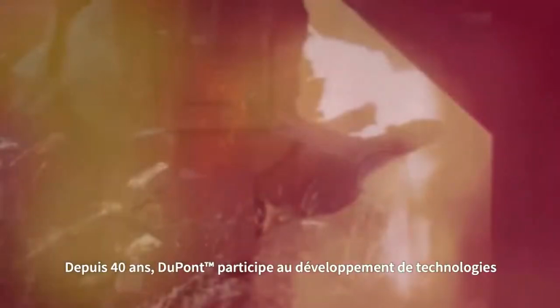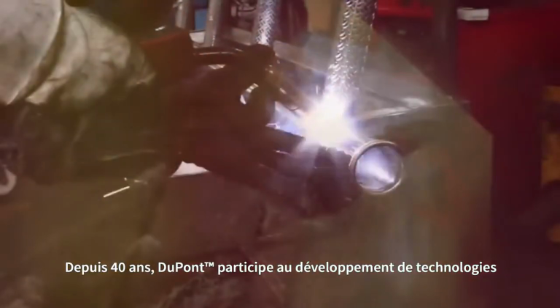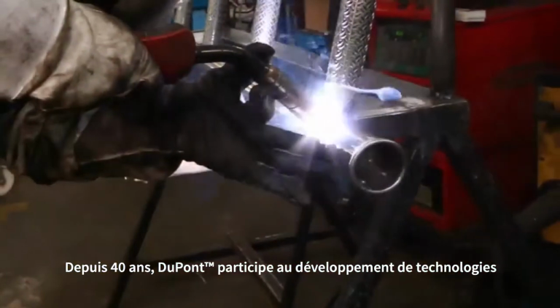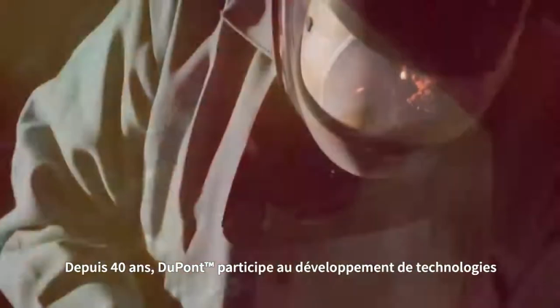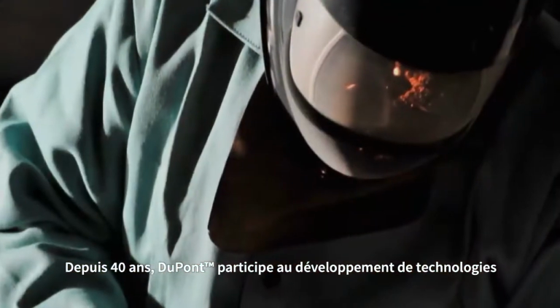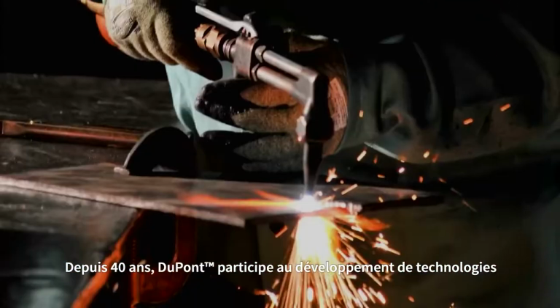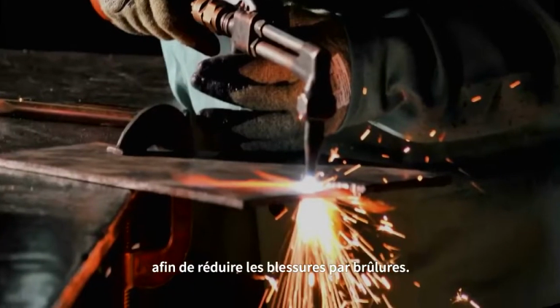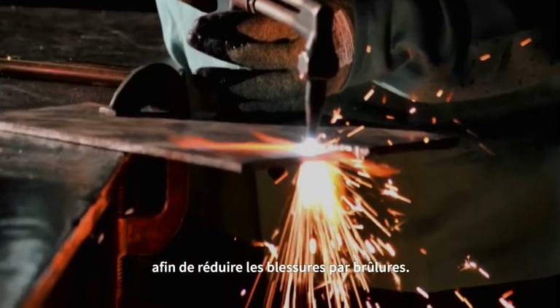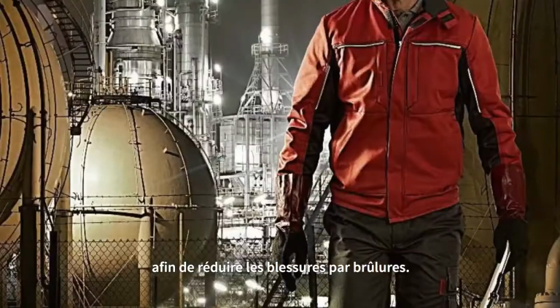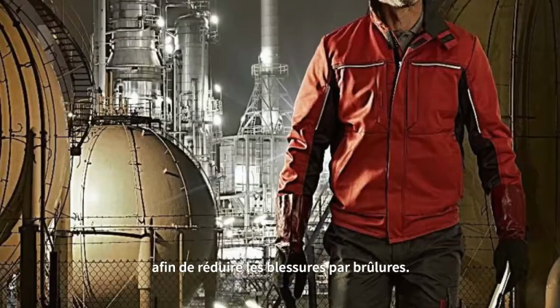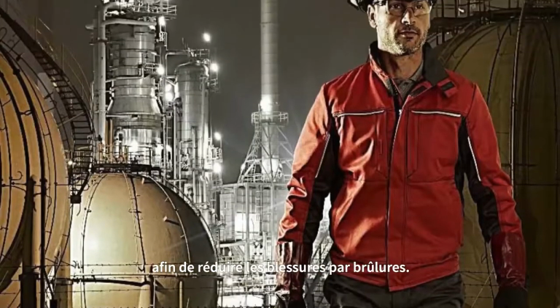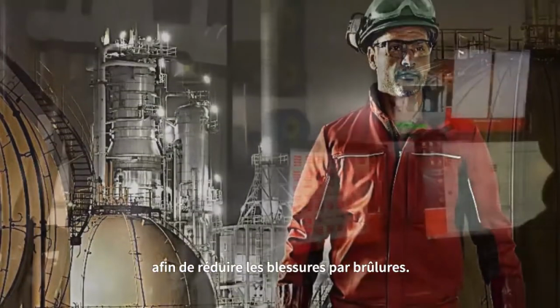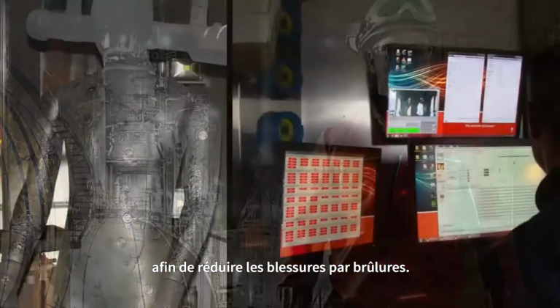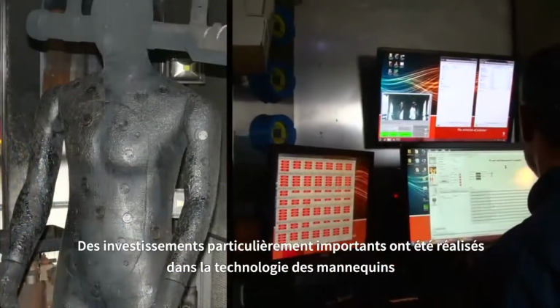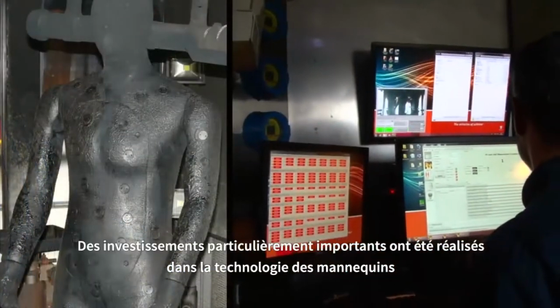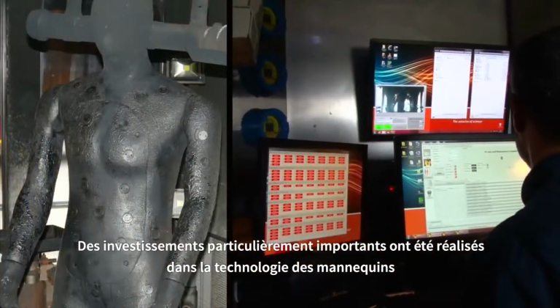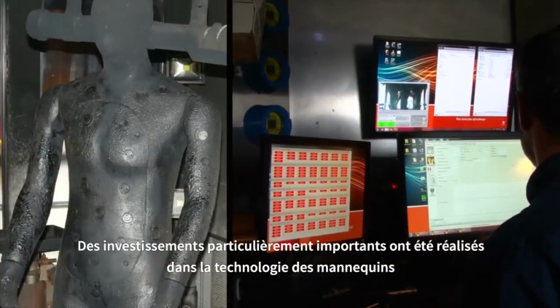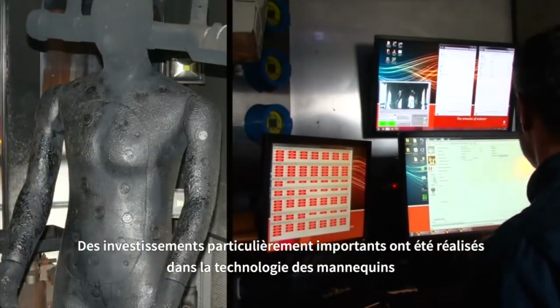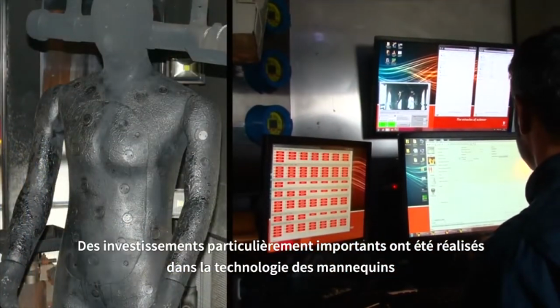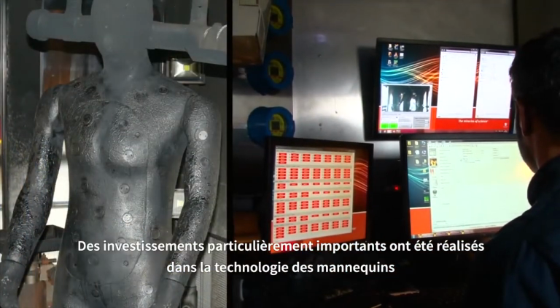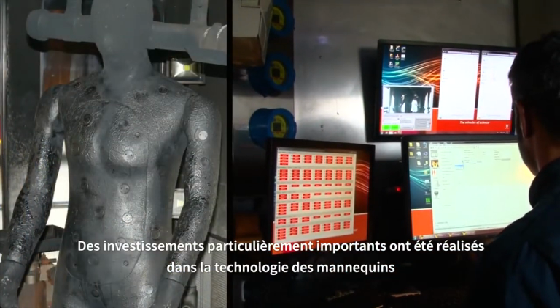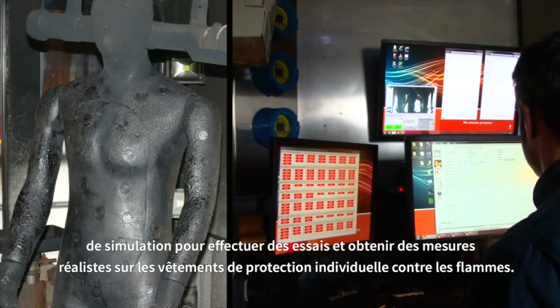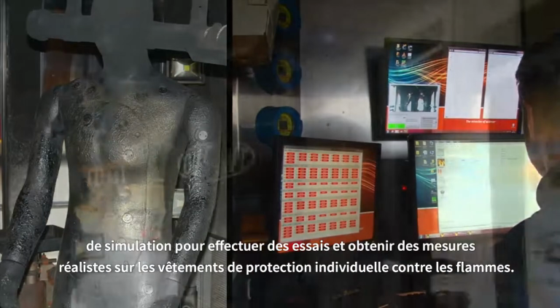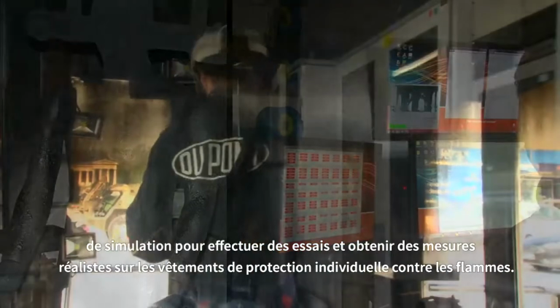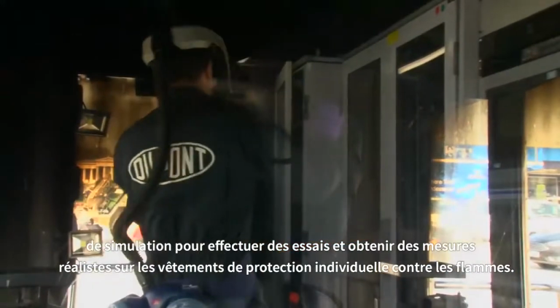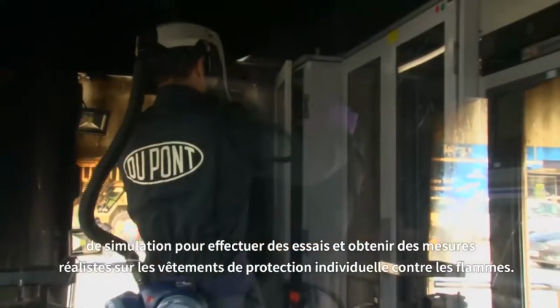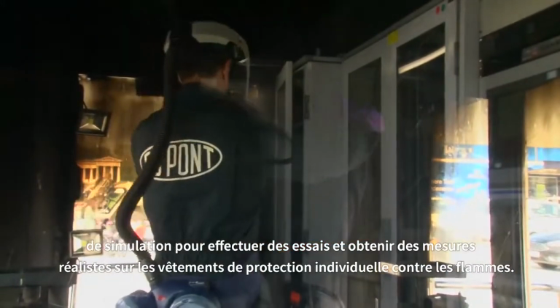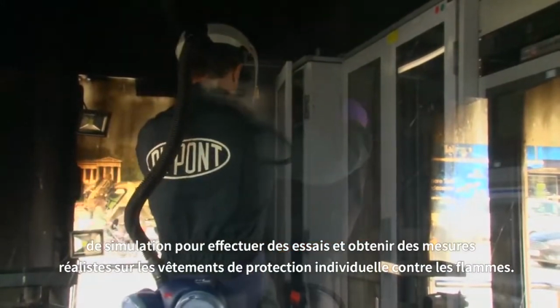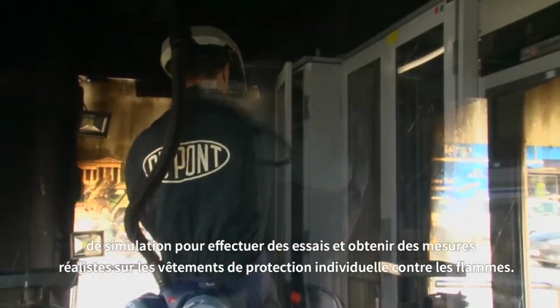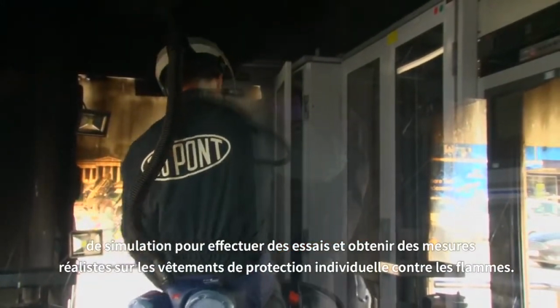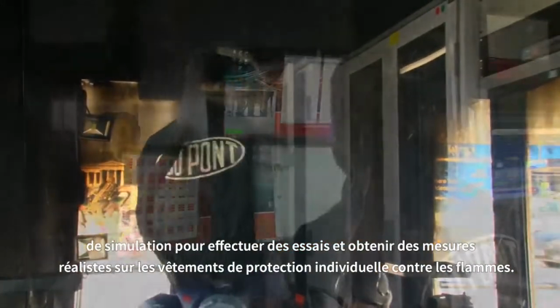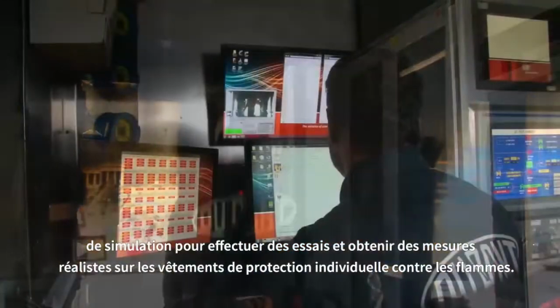DuPont has been developing technologies to reduce burn injuries for more than 40 years. Particularly large investments have been made in the technology of test mannequins in order to be able to conduct realistic experiments and measurements on fire protection clothing.